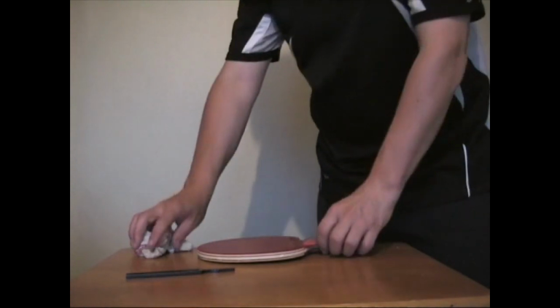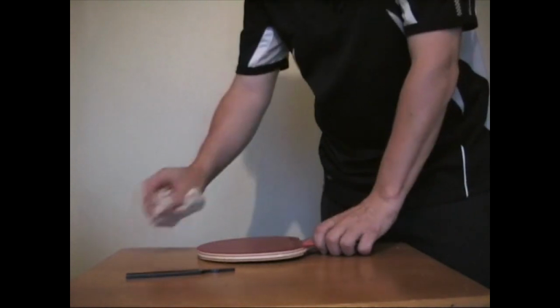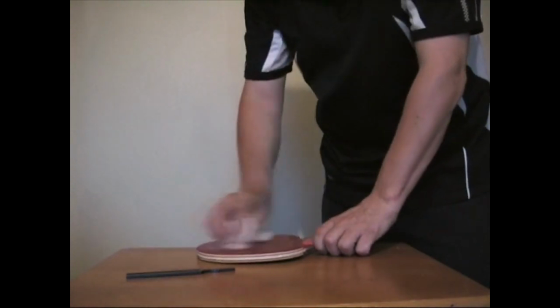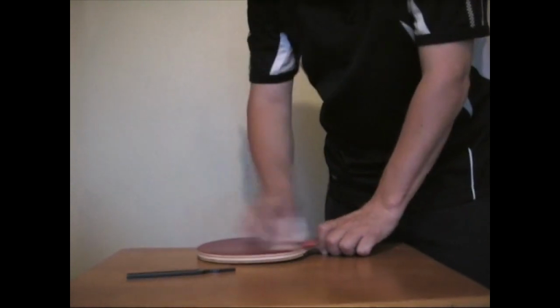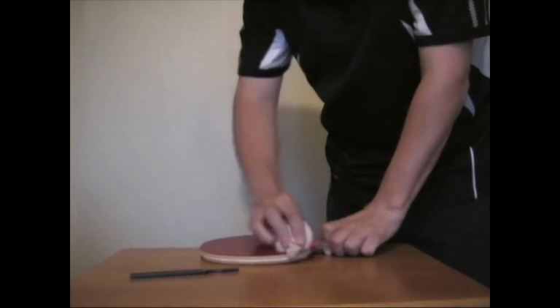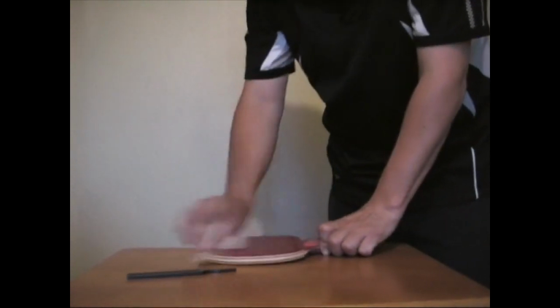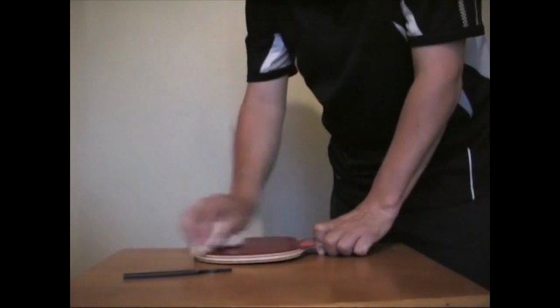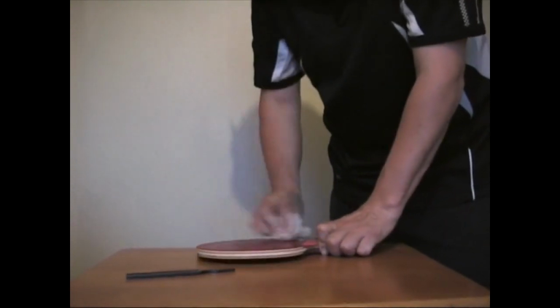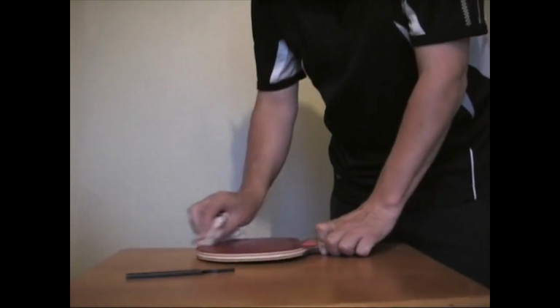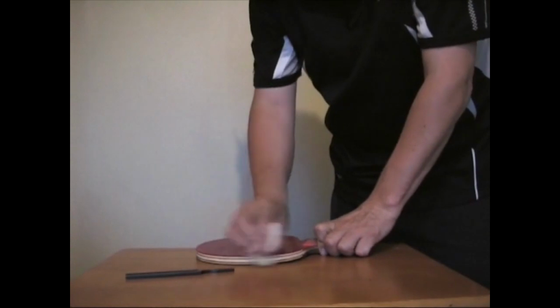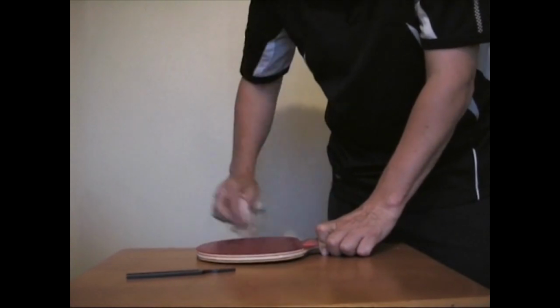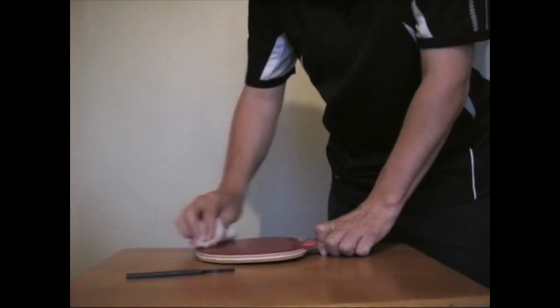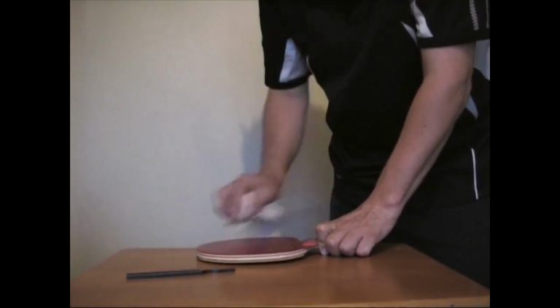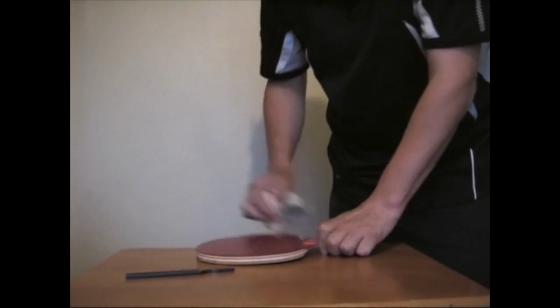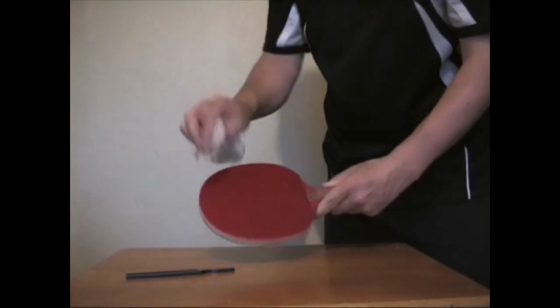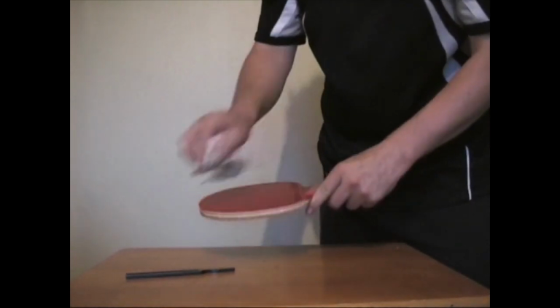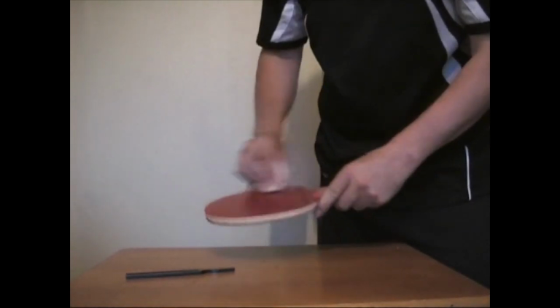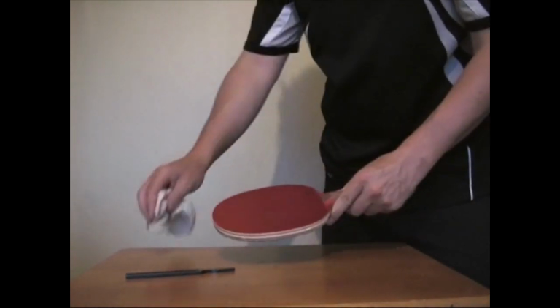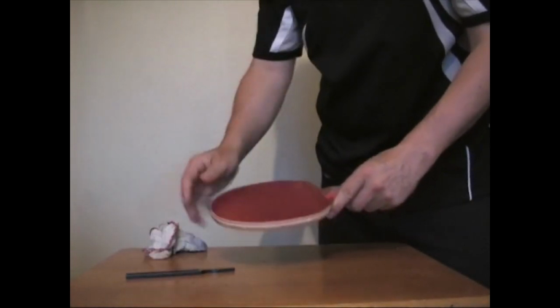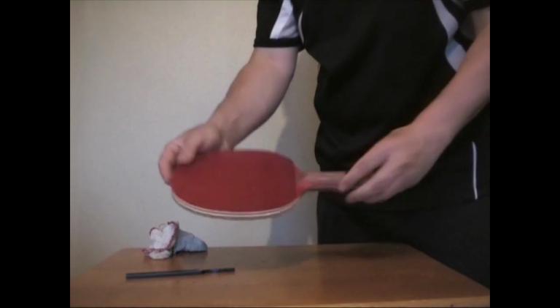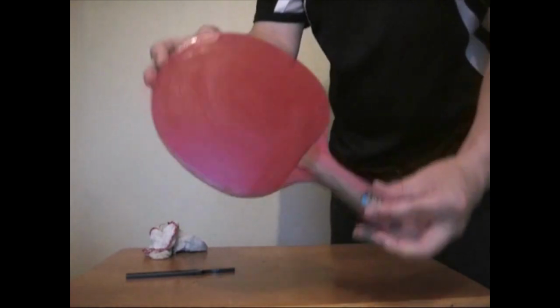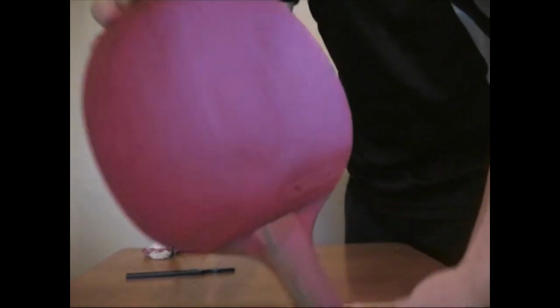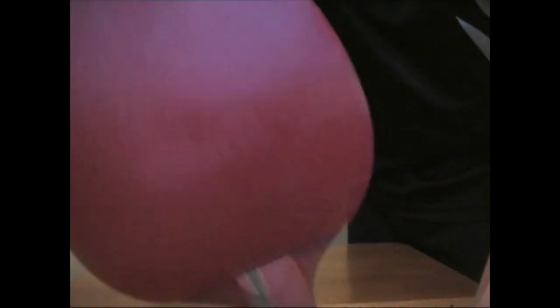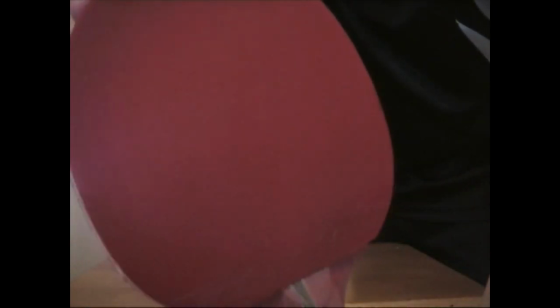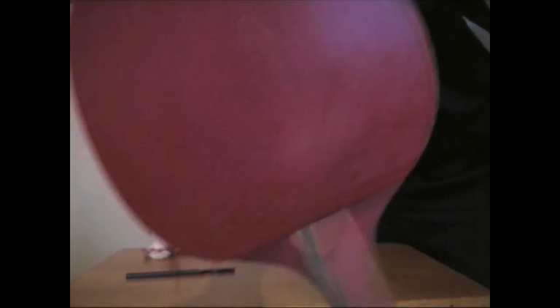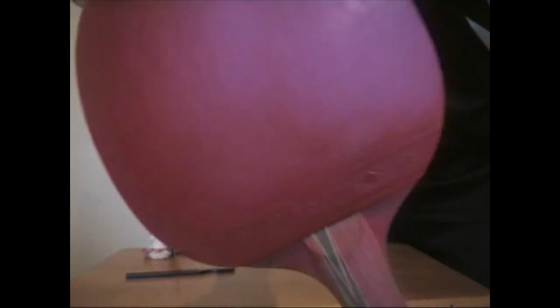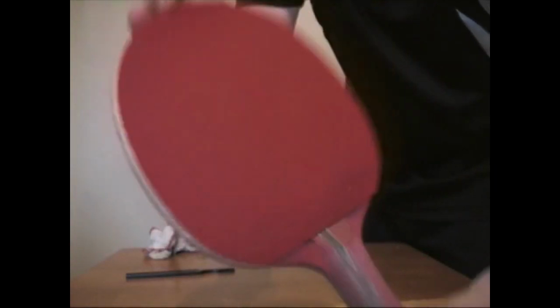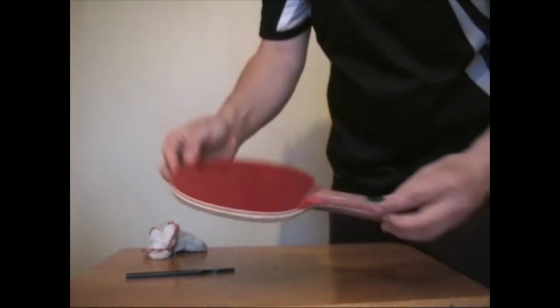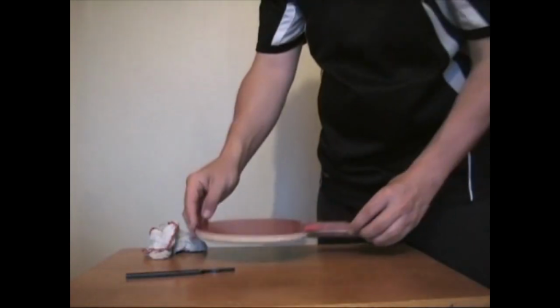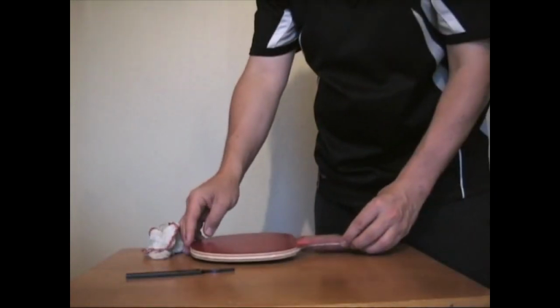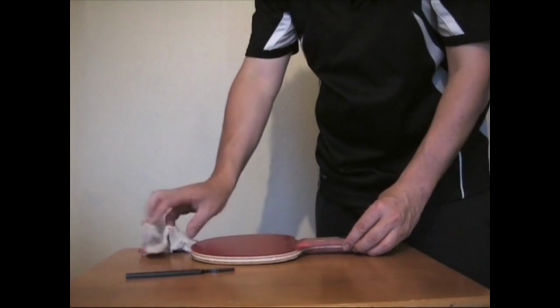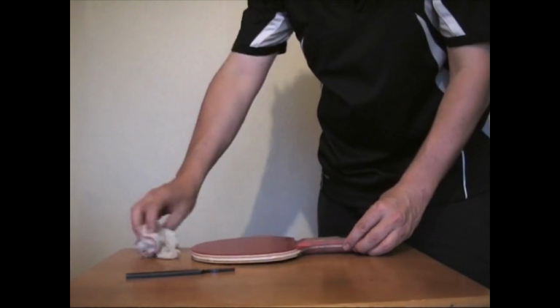And now using the wet dishcloth I just wipe it clean — that's just tap water on there — like so, and you can see the water glistening on the rubber surface. And now I'm going to leave it for a few minutes to dry naturally.